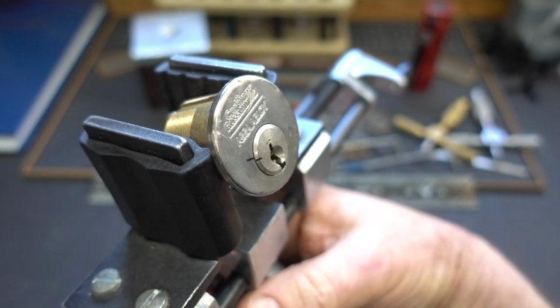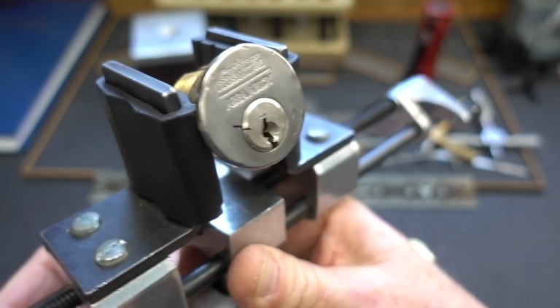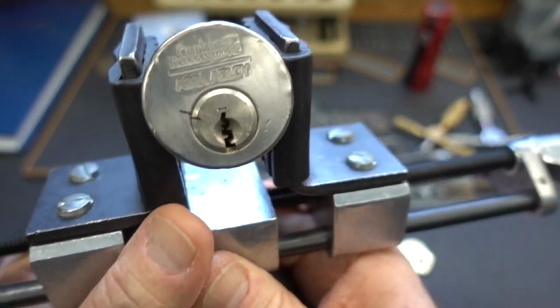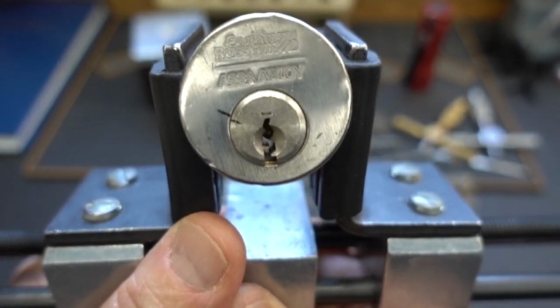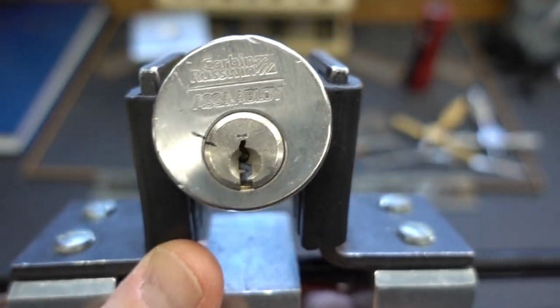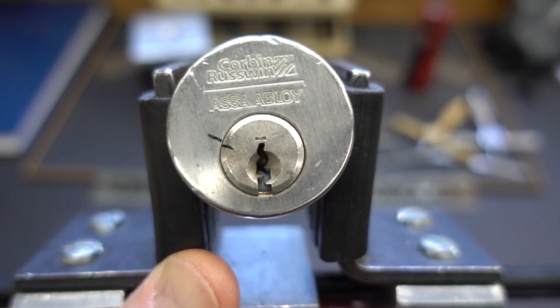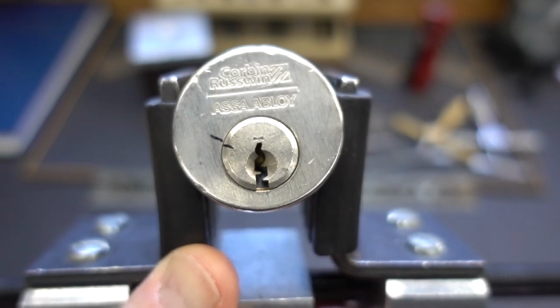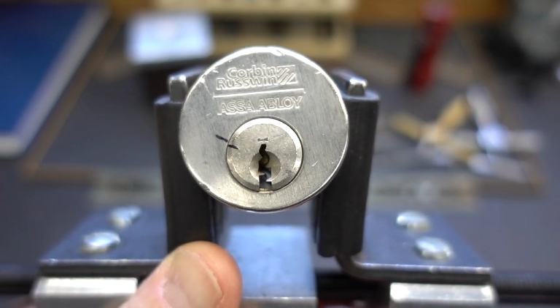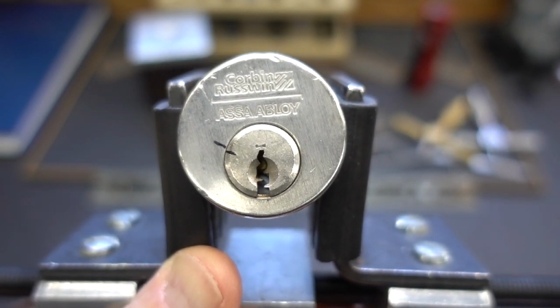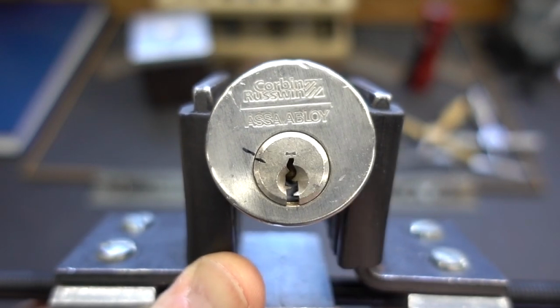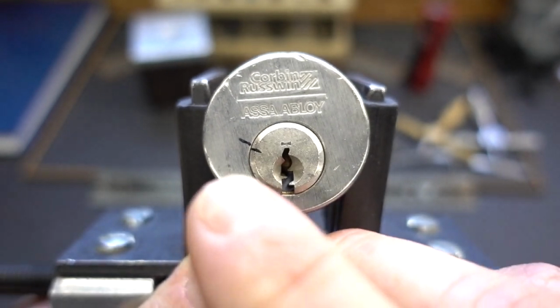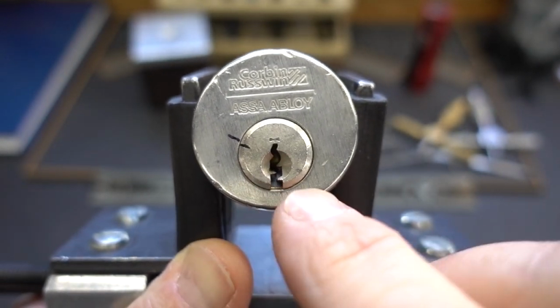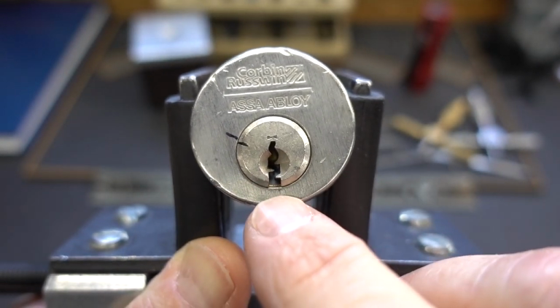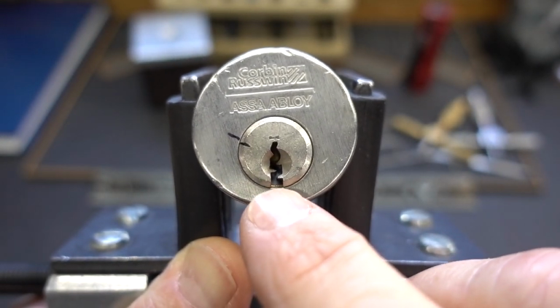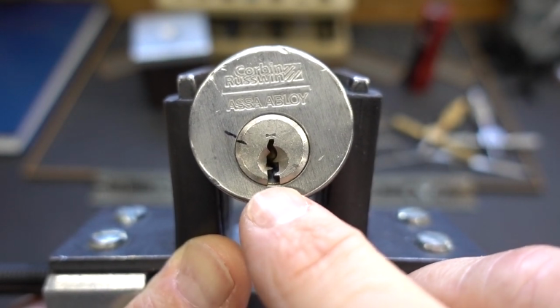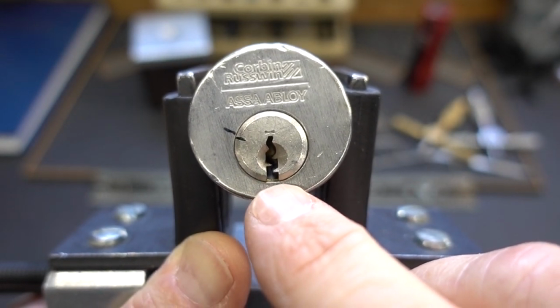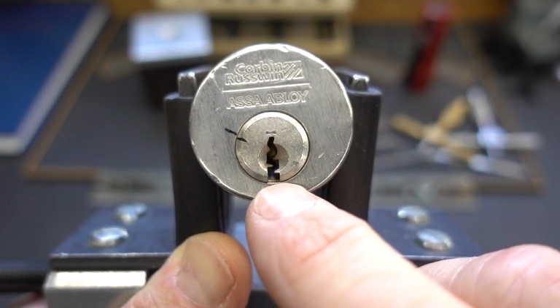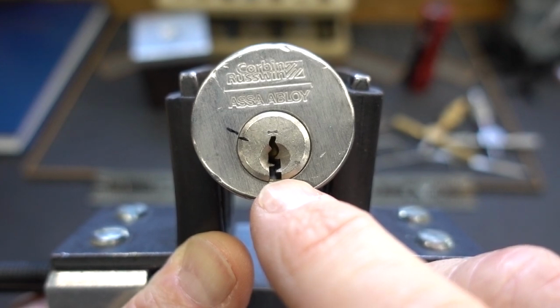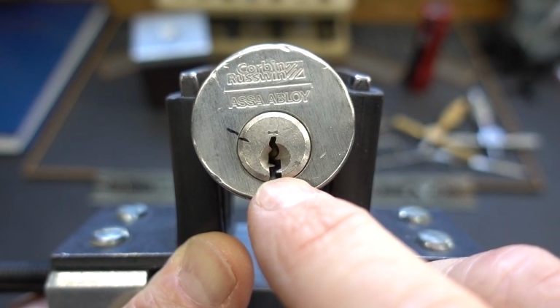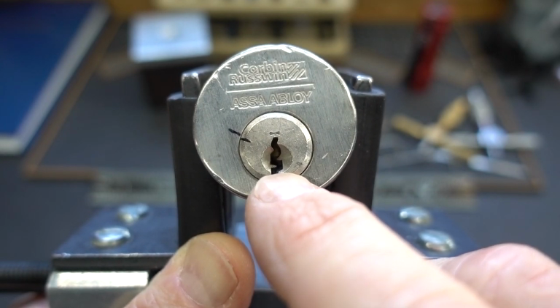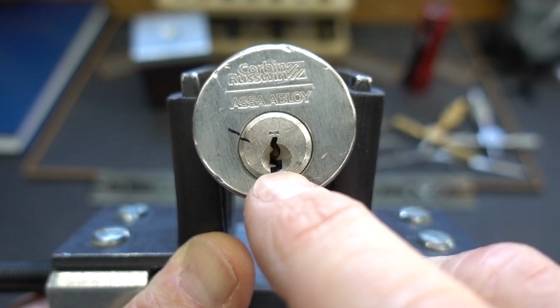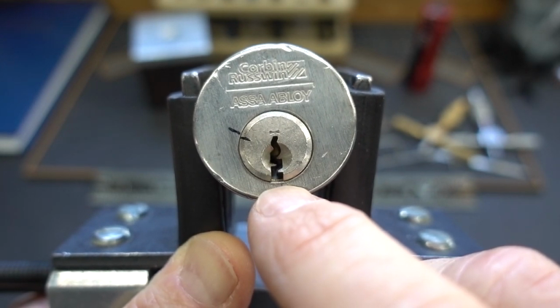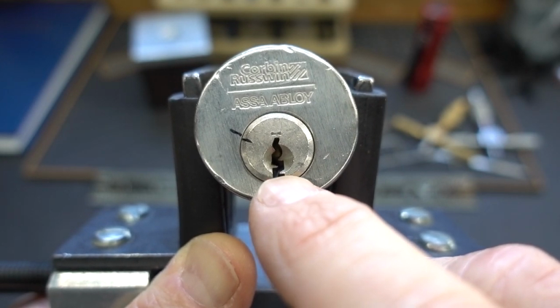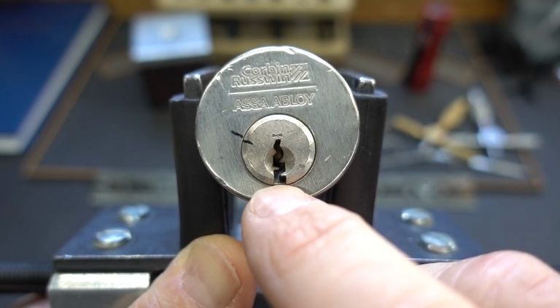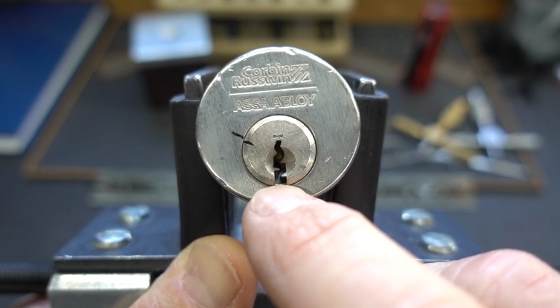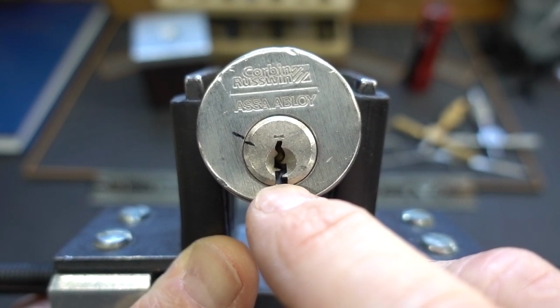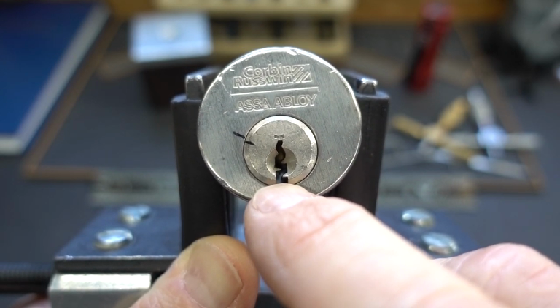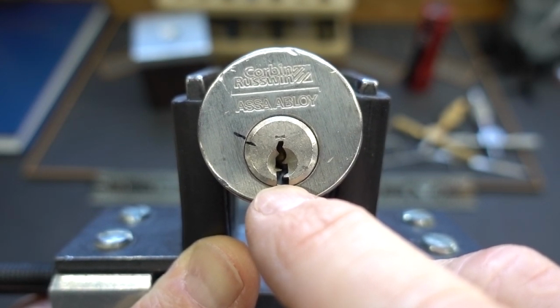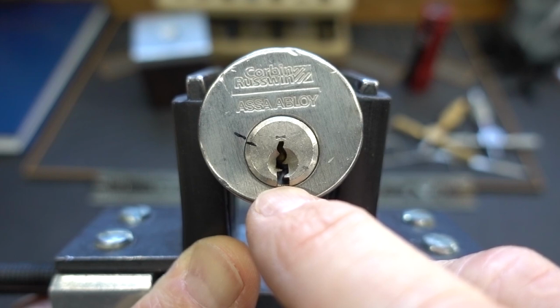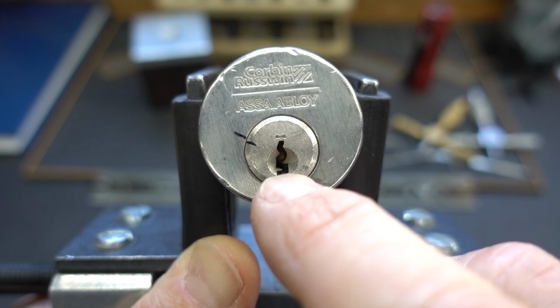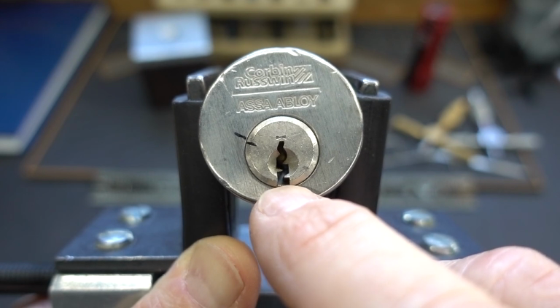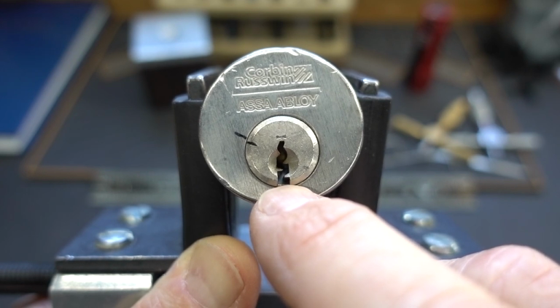Before I begin picking these, I like to figure out the best way to tension them. When we look at these, there are several different keyways we can mess around with. On this one, we've got a piece of warding right in the center, which is going to prevent us from using the bottom of the keyway with our pick.